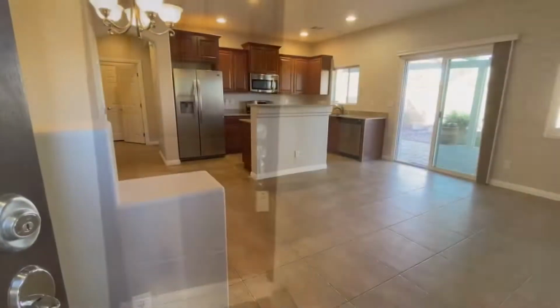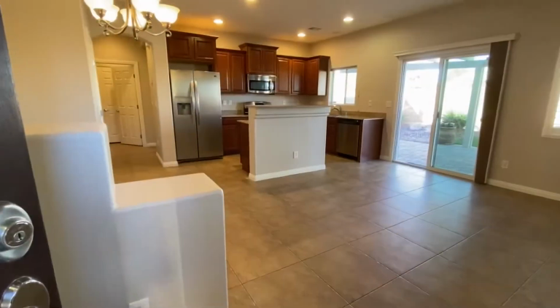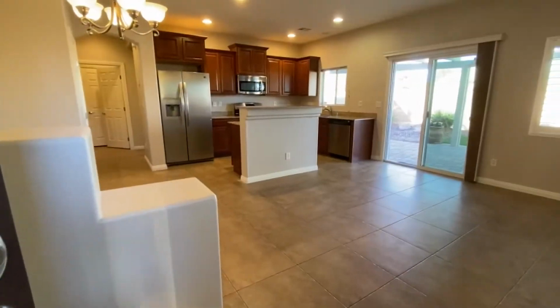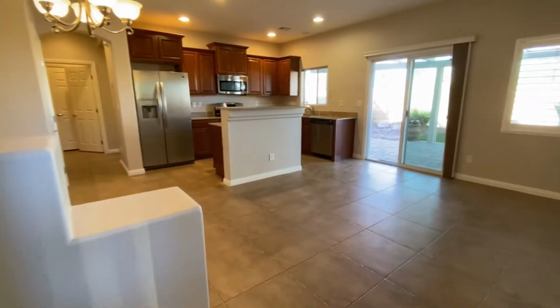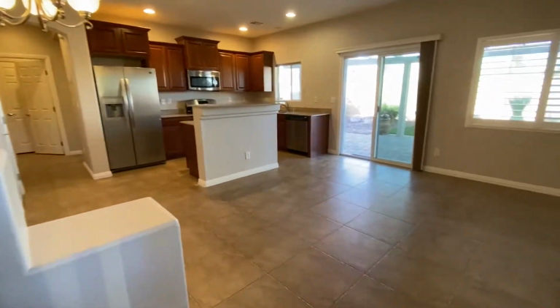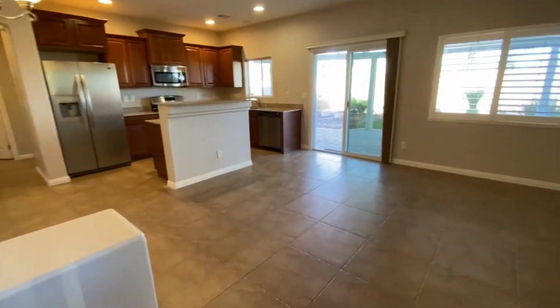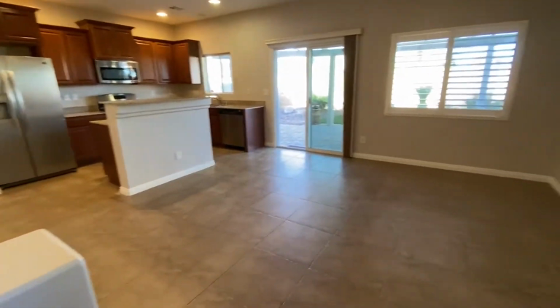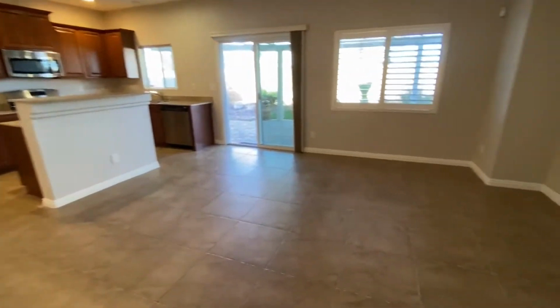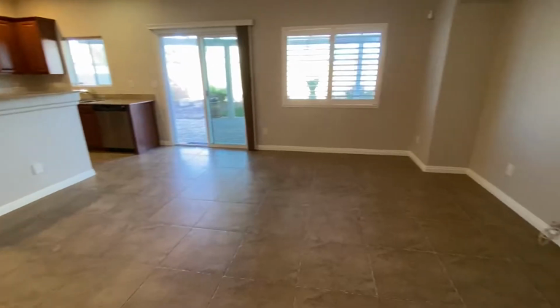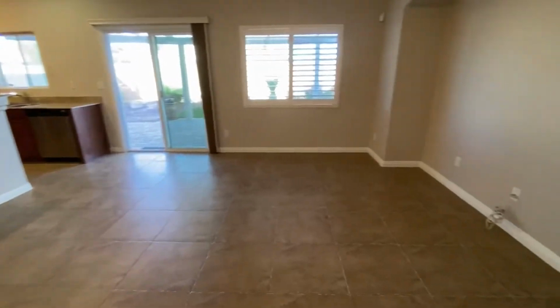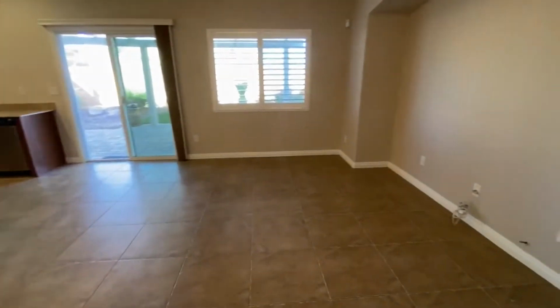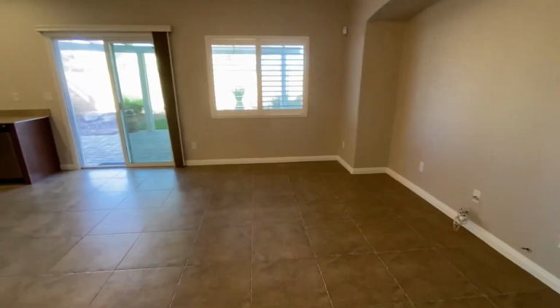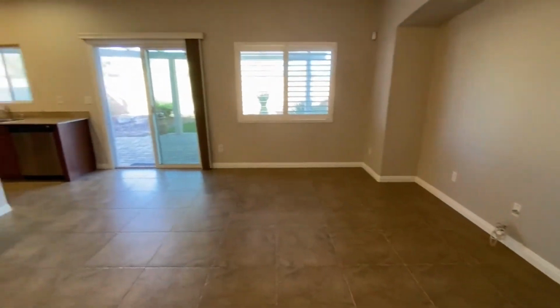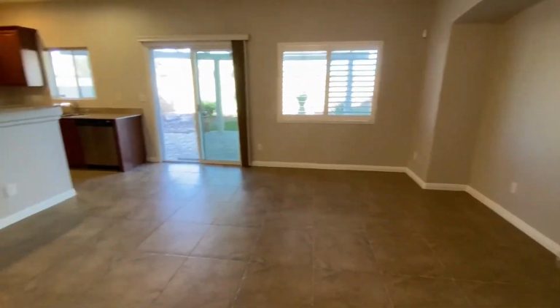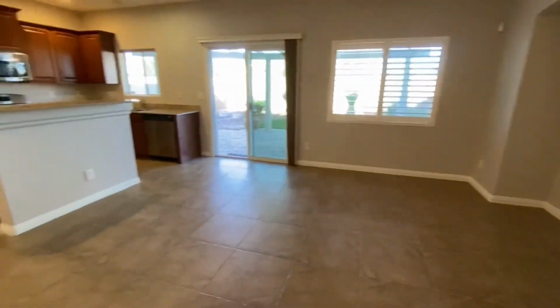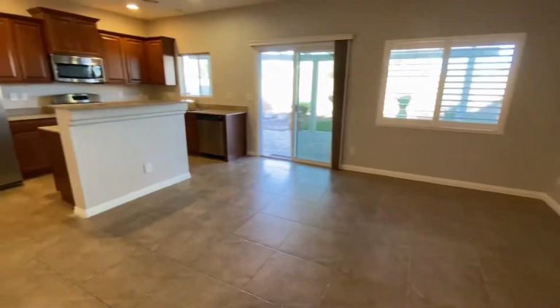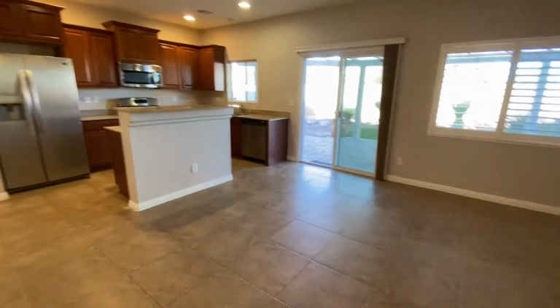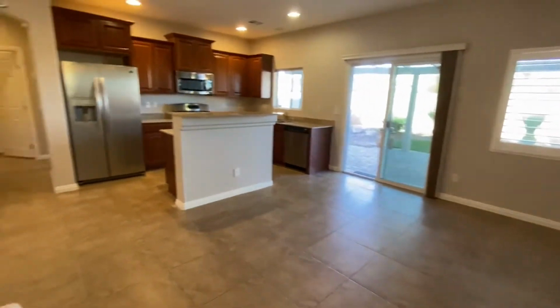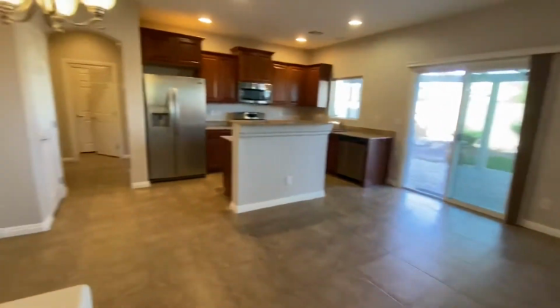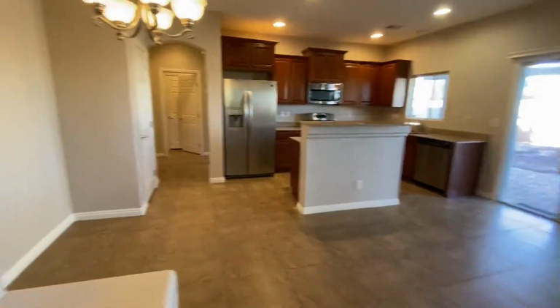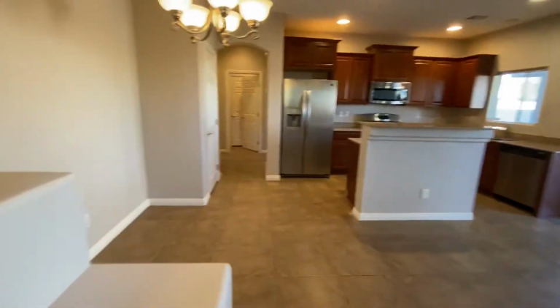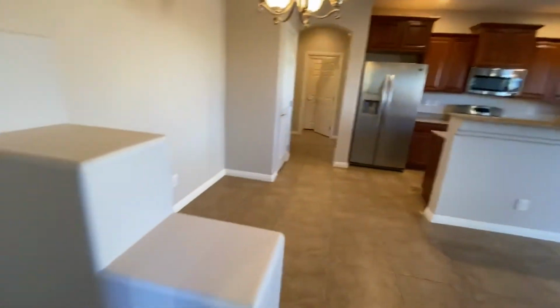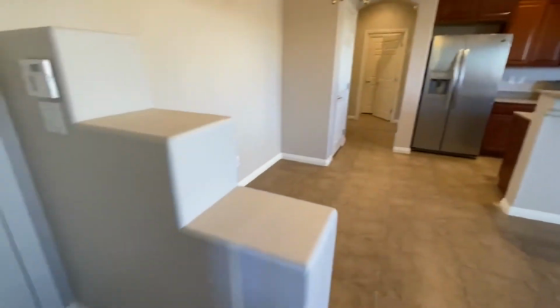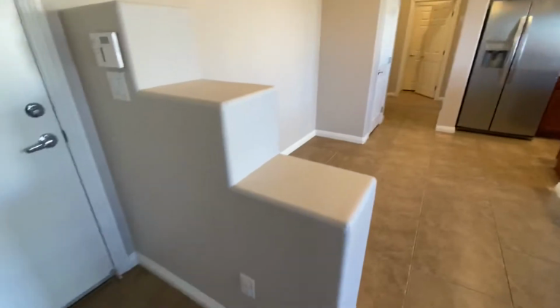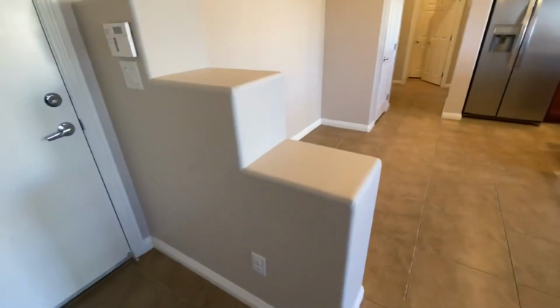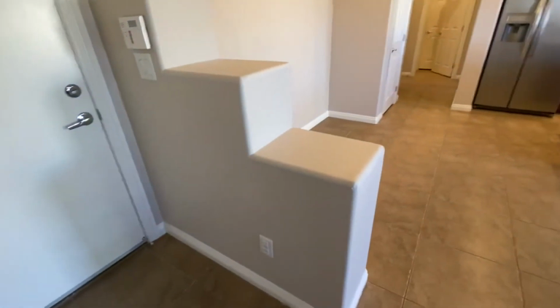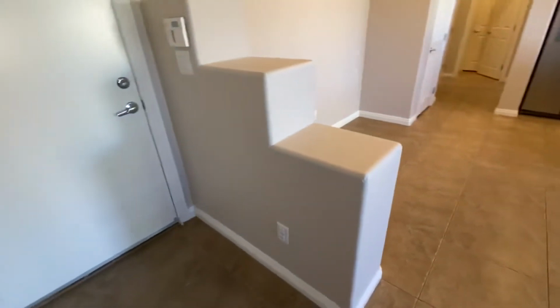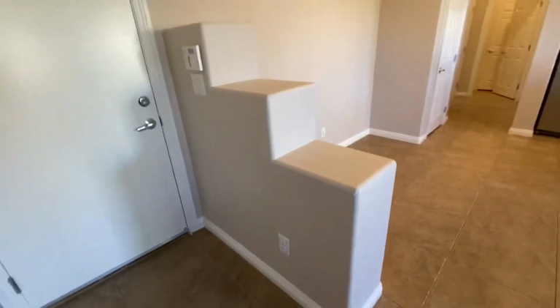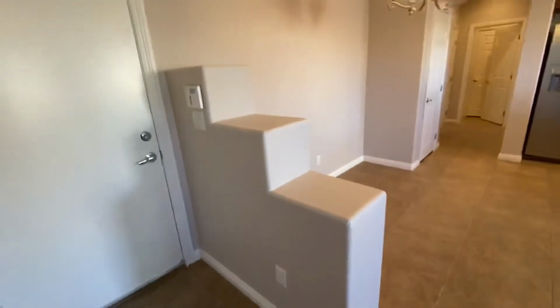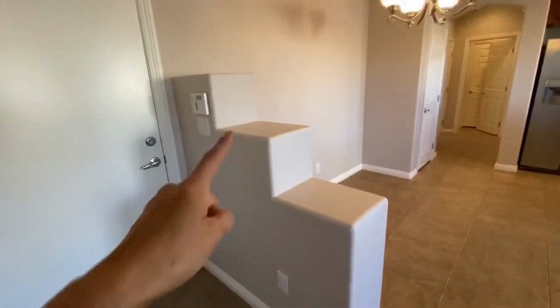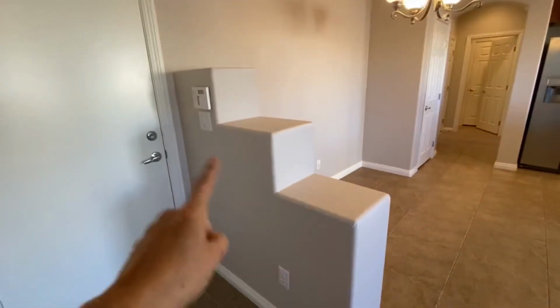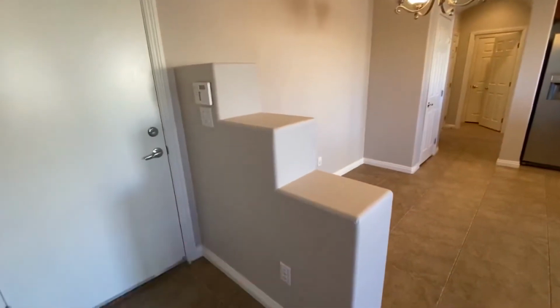Okay, here at the front door — here's the living room. It feels a little tight, but I think some of it has to do with the fact that they have this decorative pony wall.